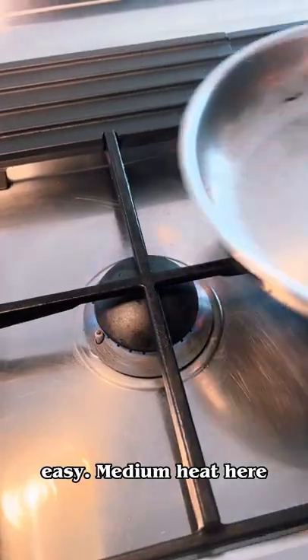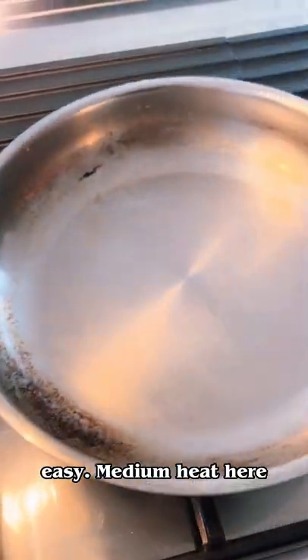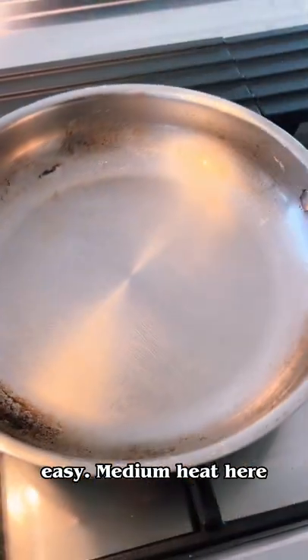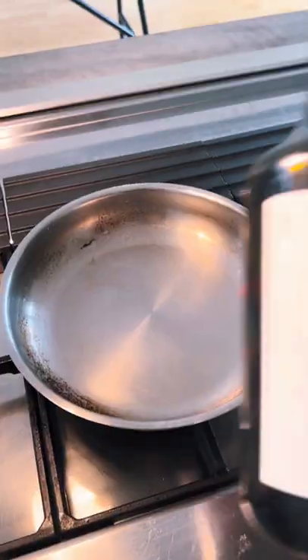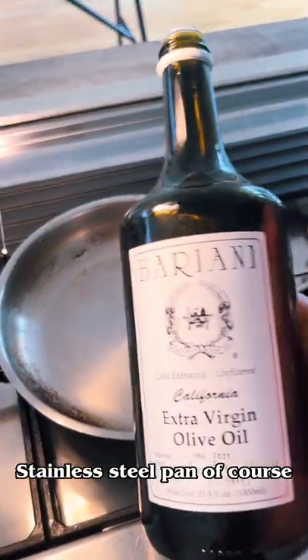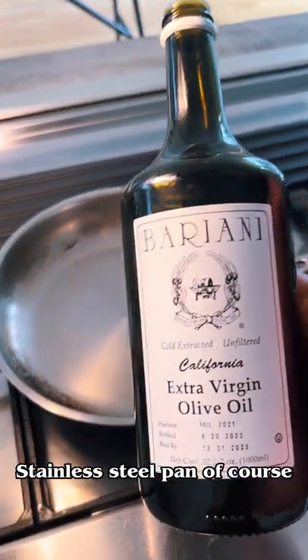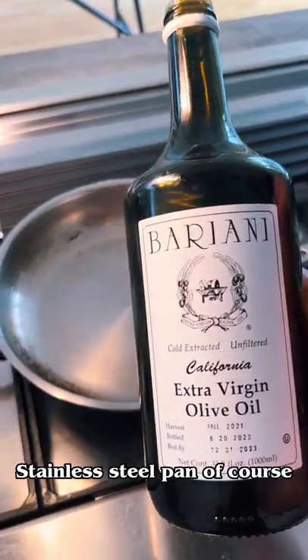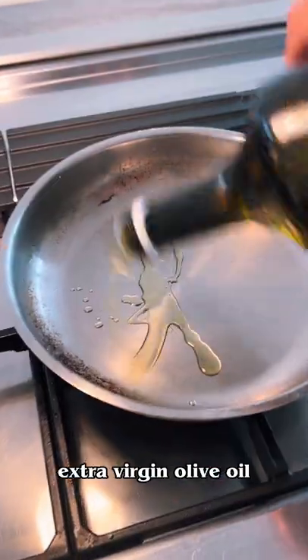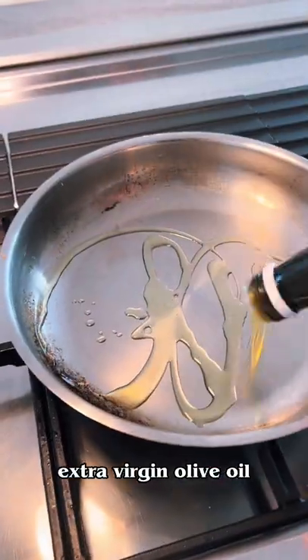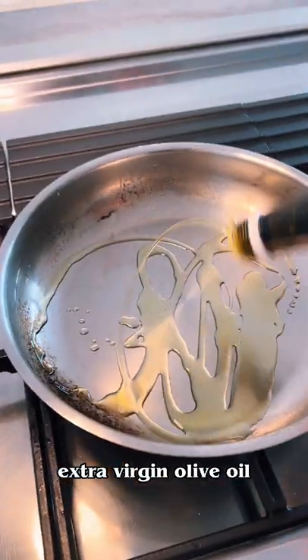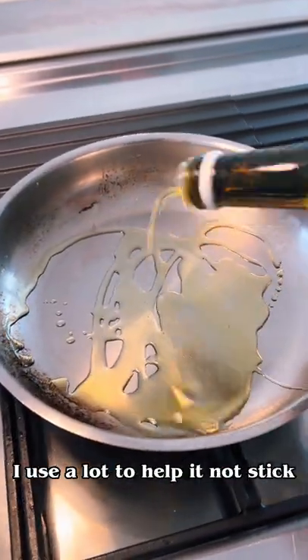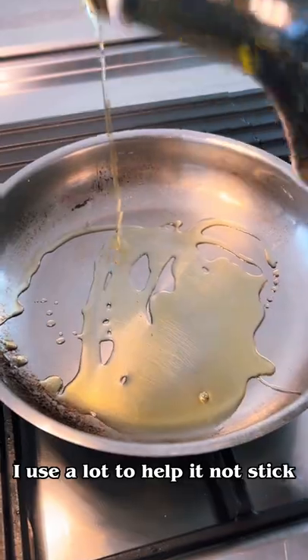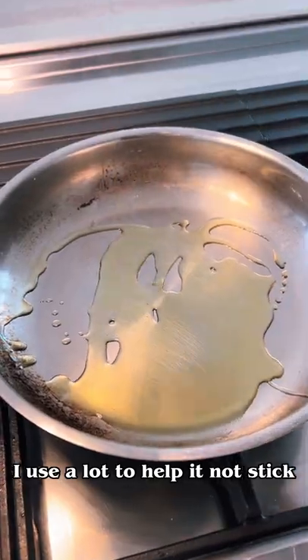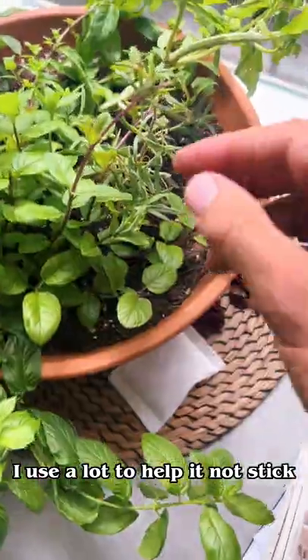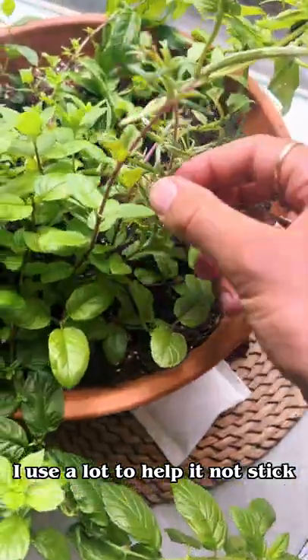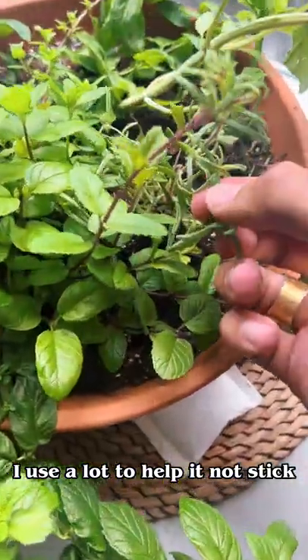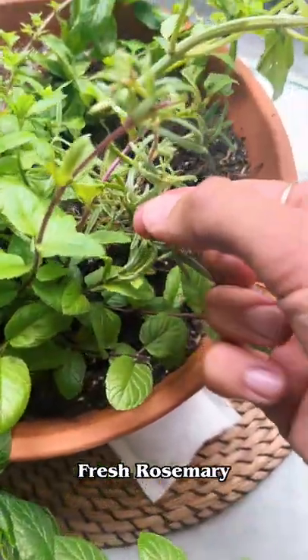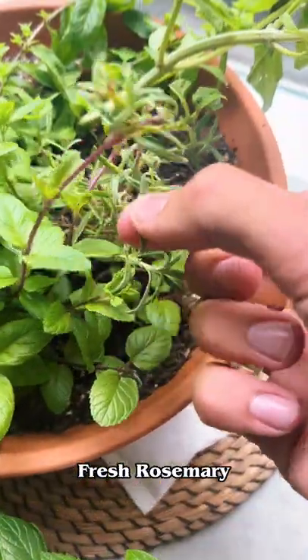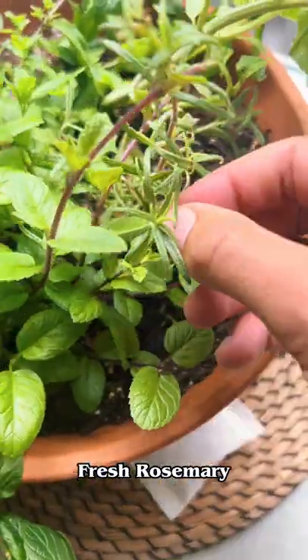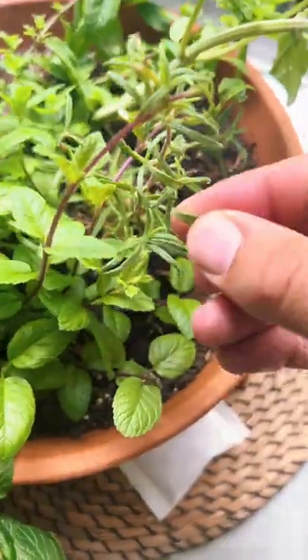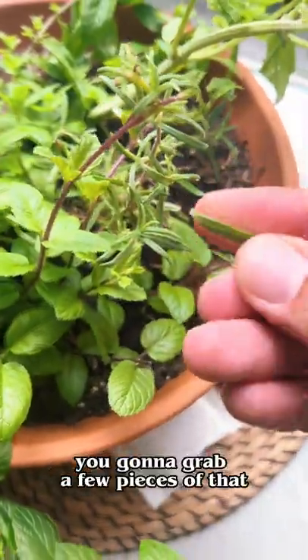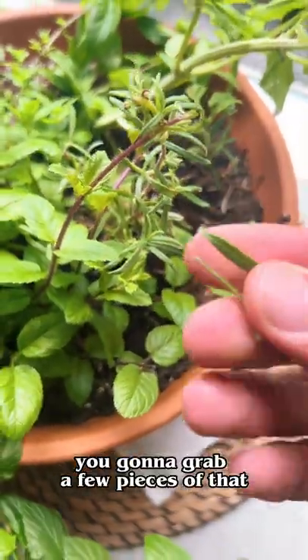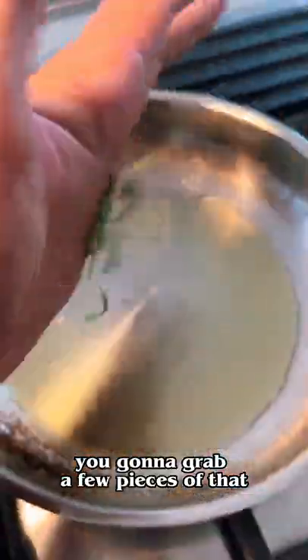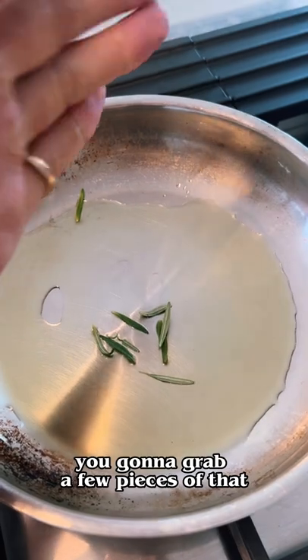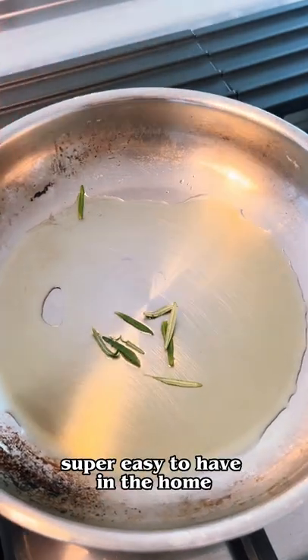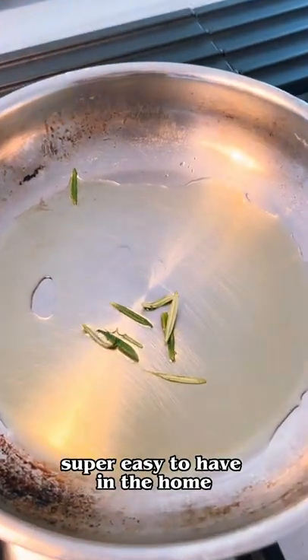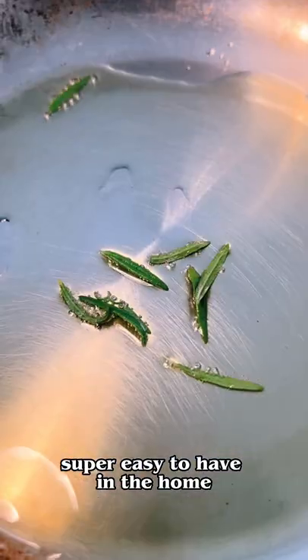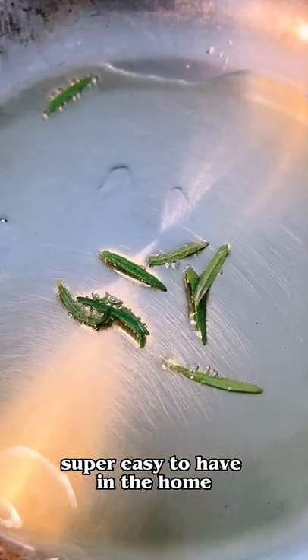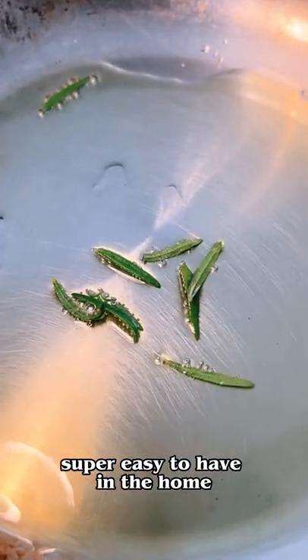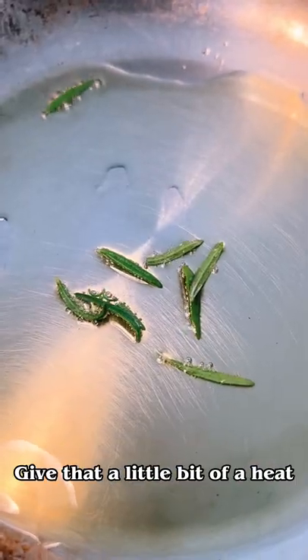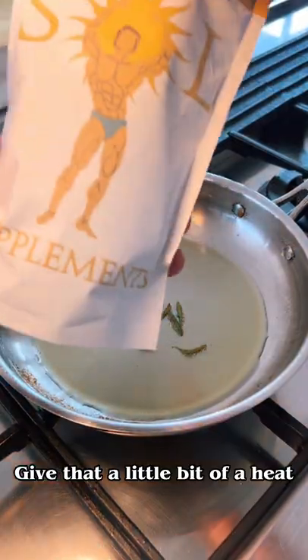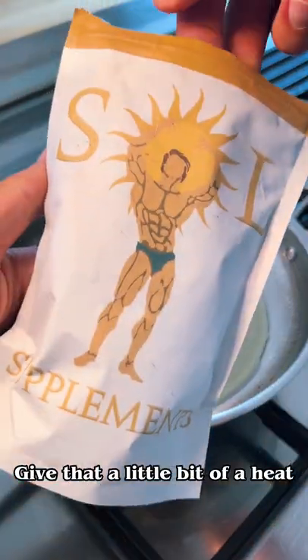Medium heat here. Stainless steel pan, of course. Extra virgin olive oil — I use a lot to help it not stick. Fresh rosemary; you're going to grab a few pieces of that. Super easy to have in the home.